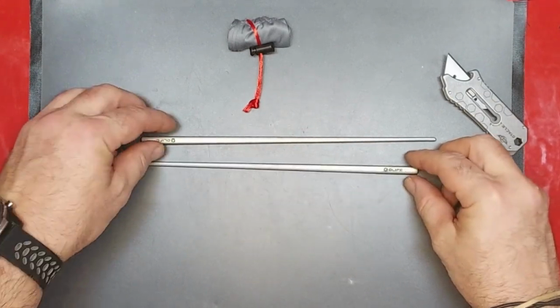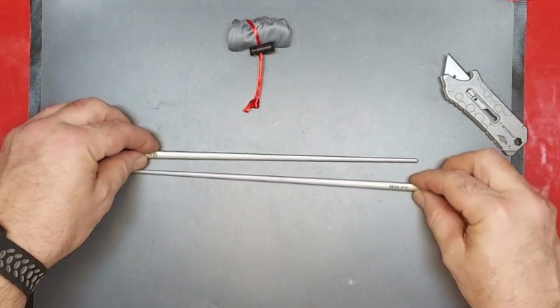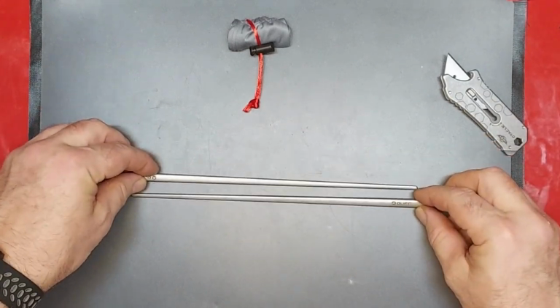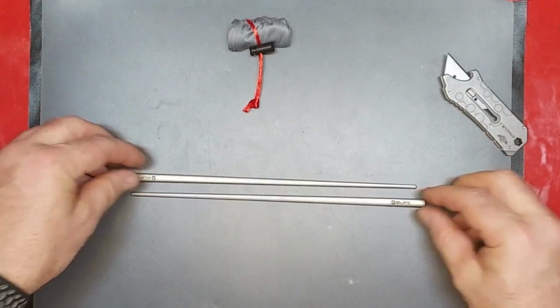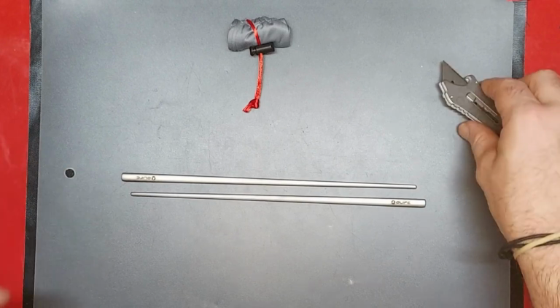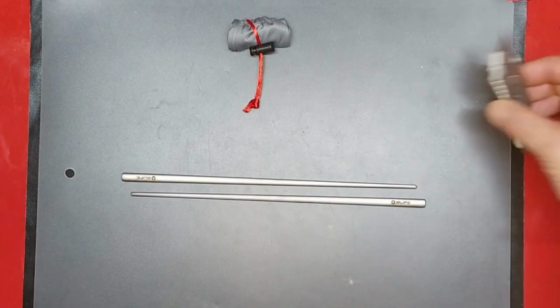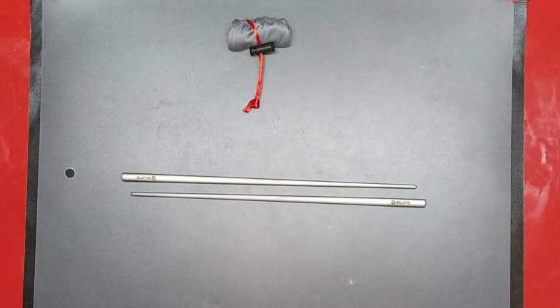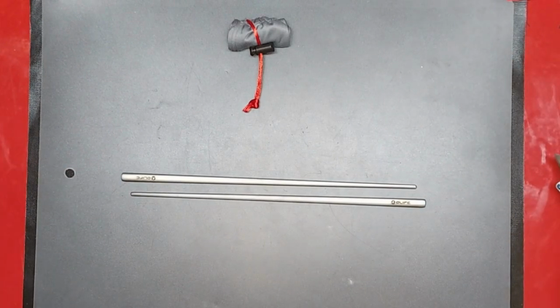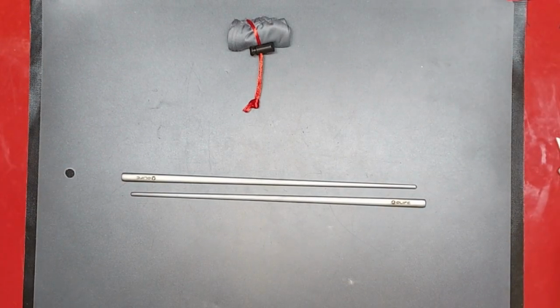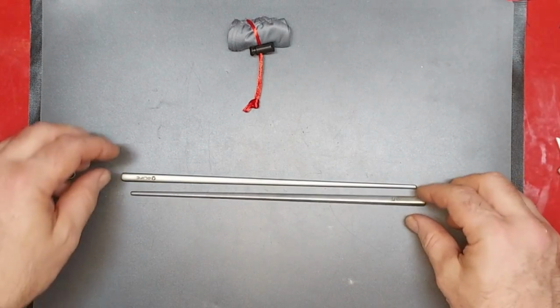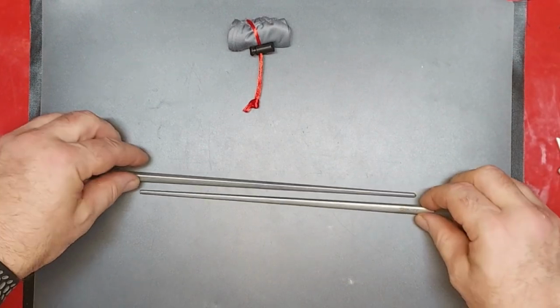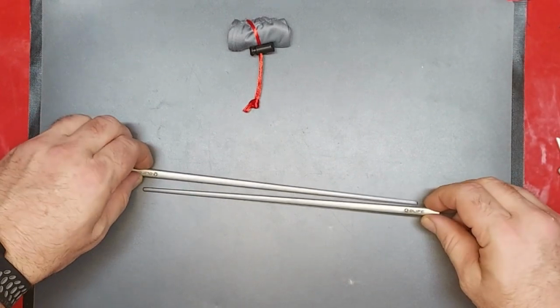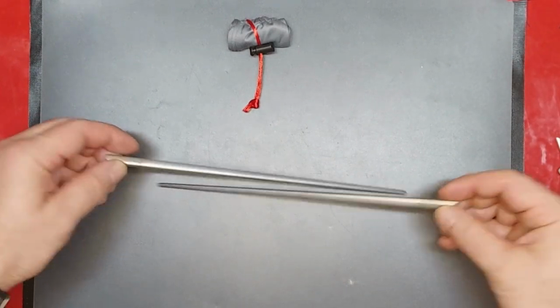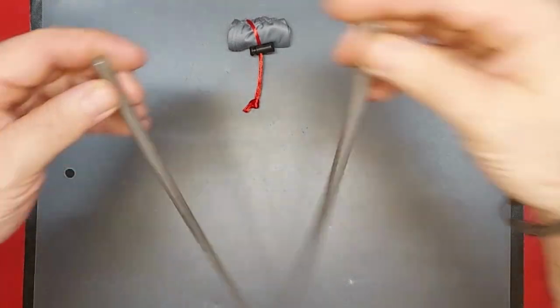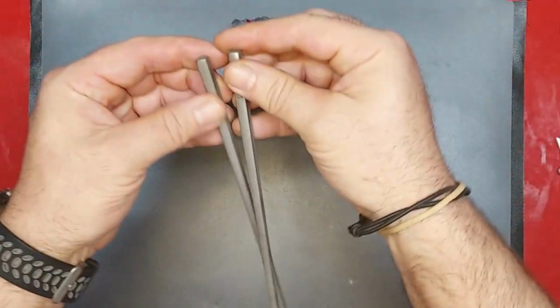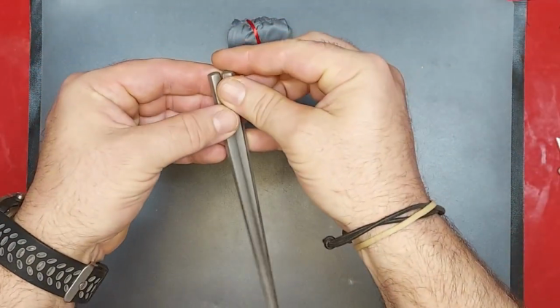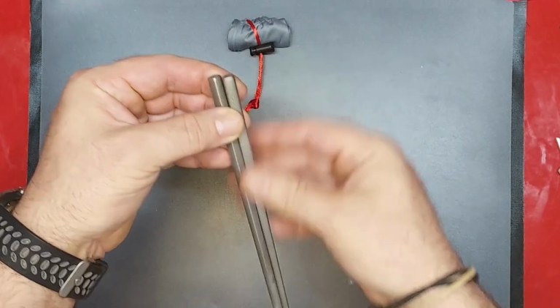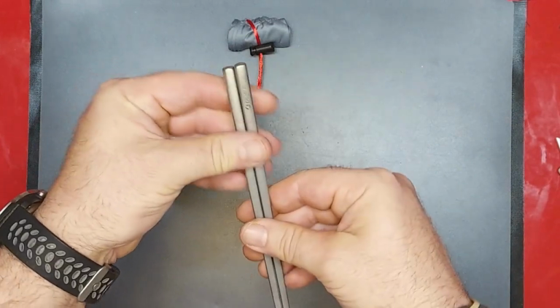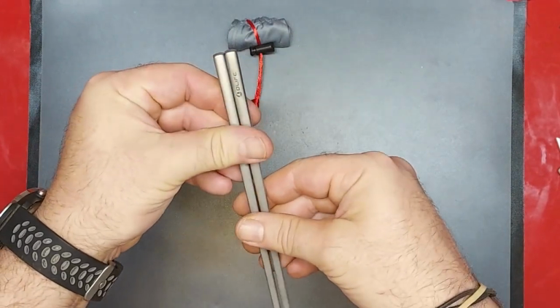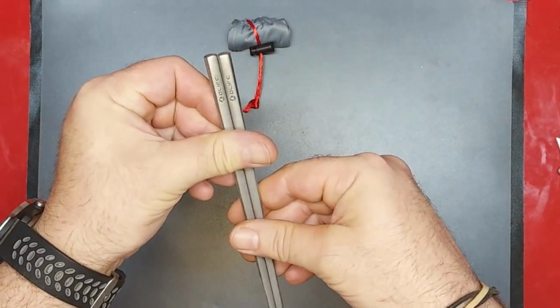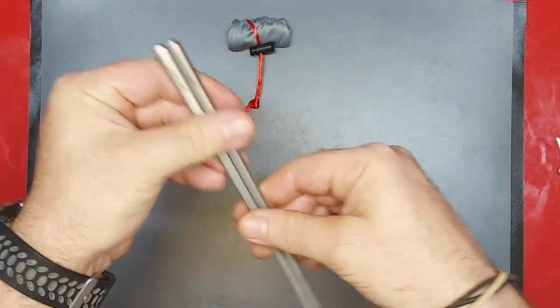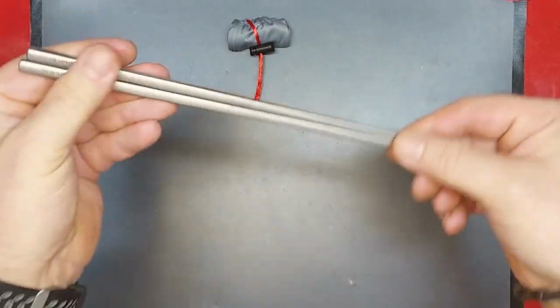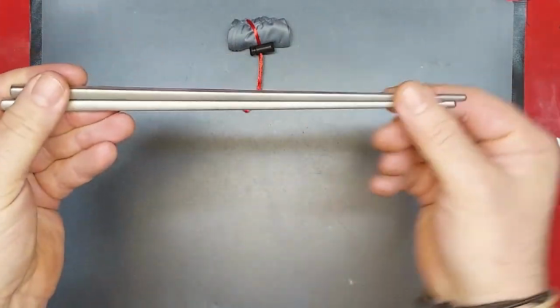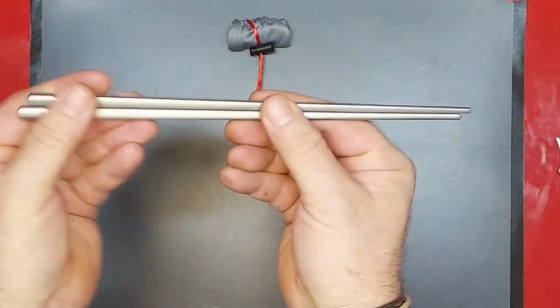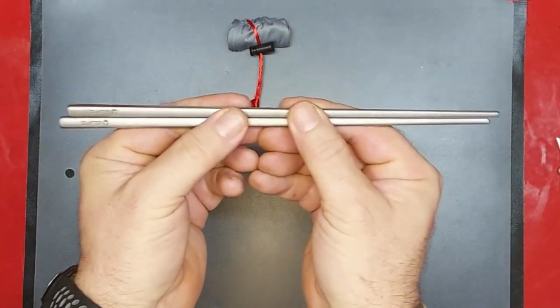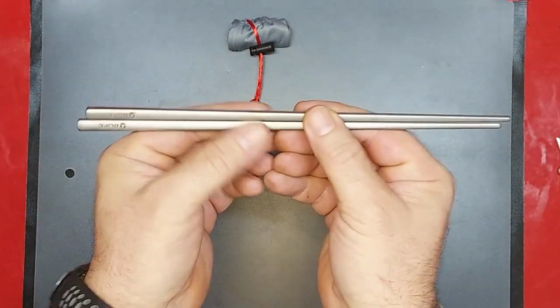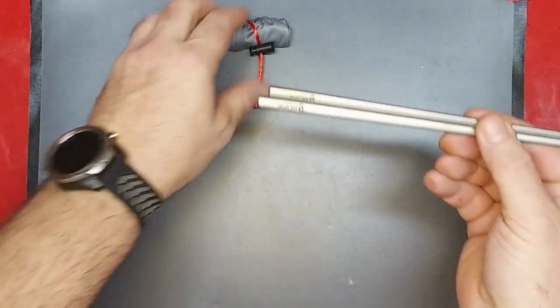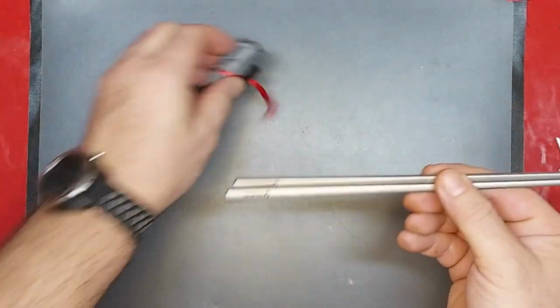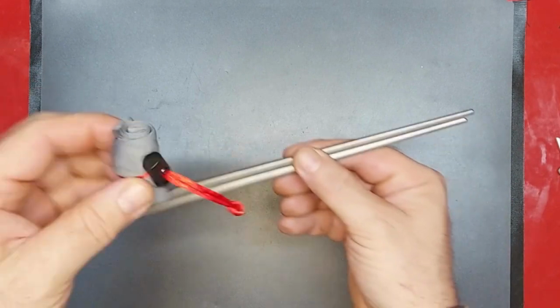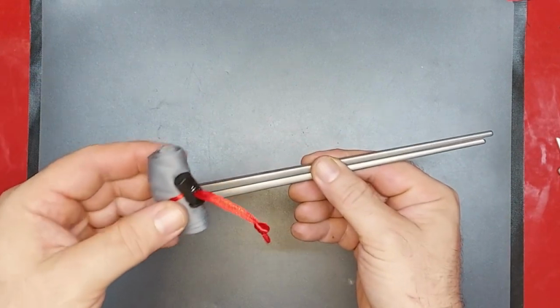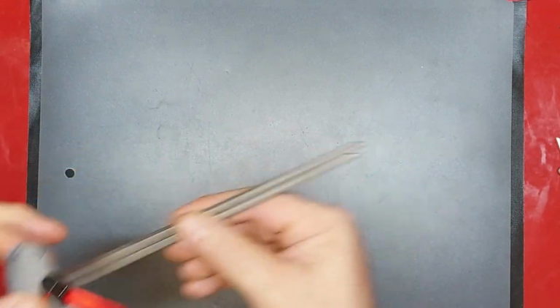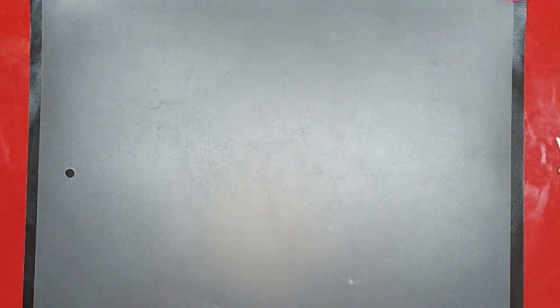If you order something on OBuy right now, you're going to get the free titanium chopsticks with the carrying bag. Nice.